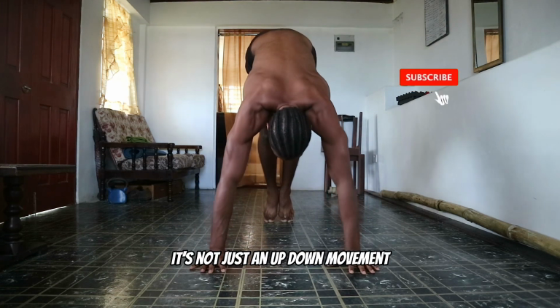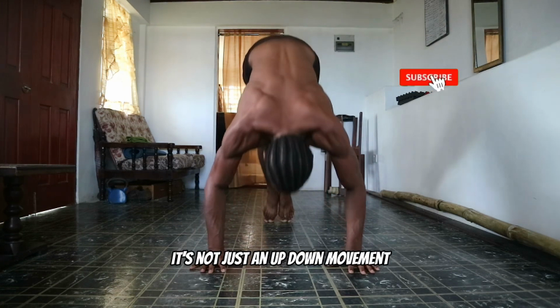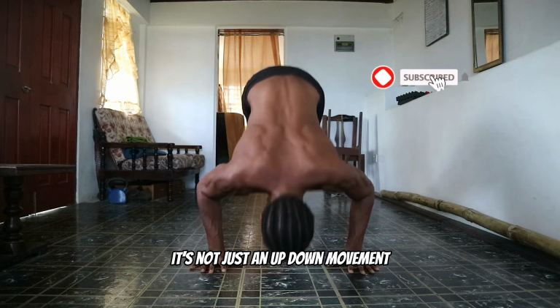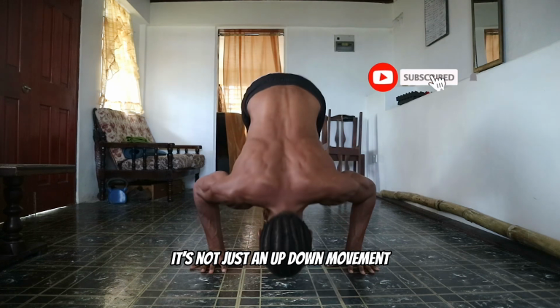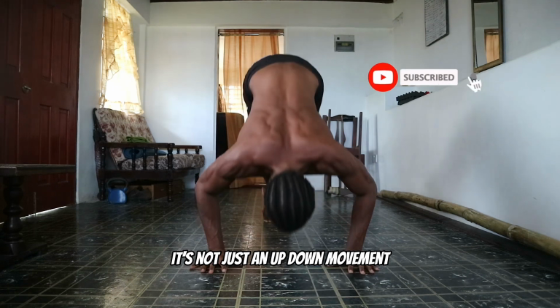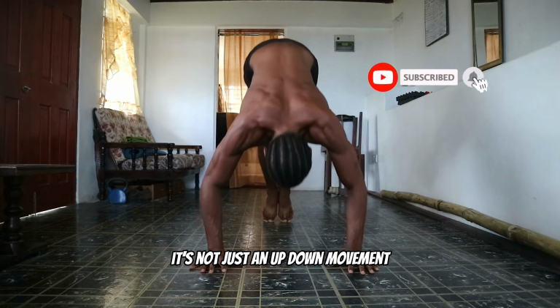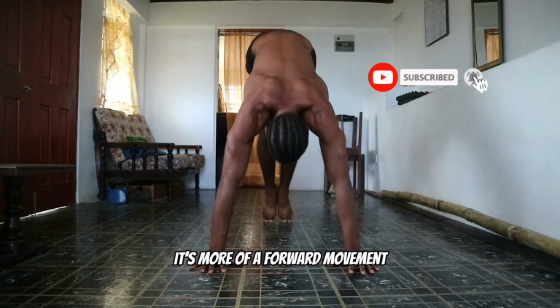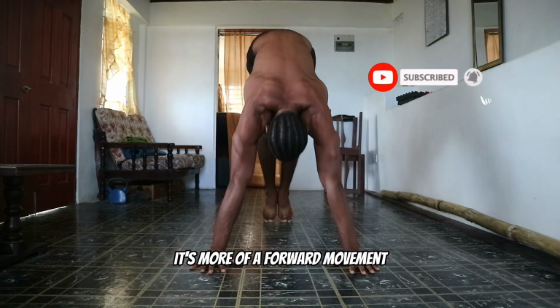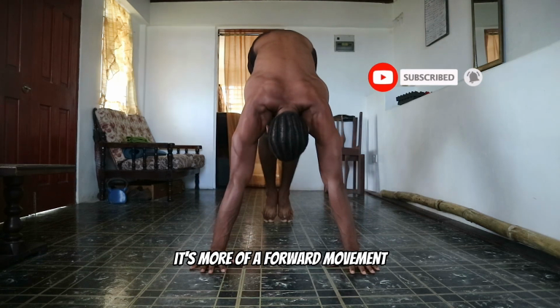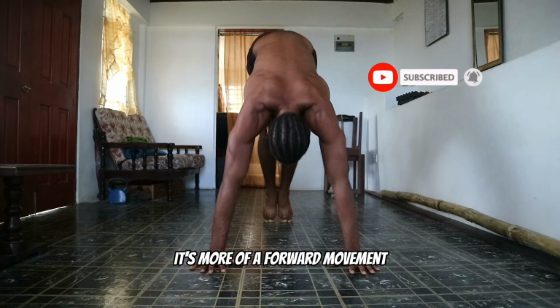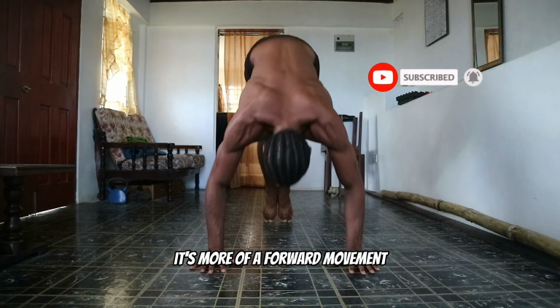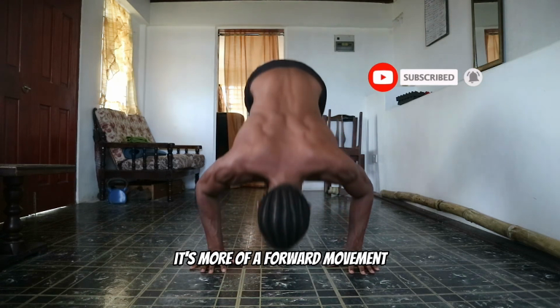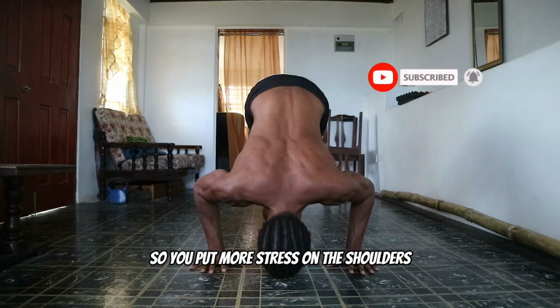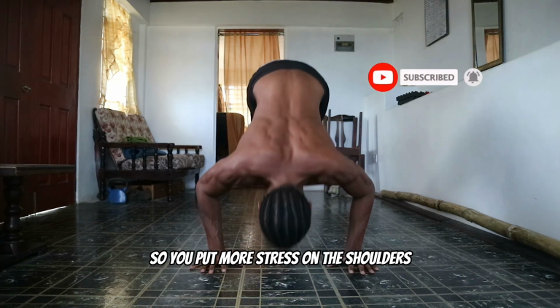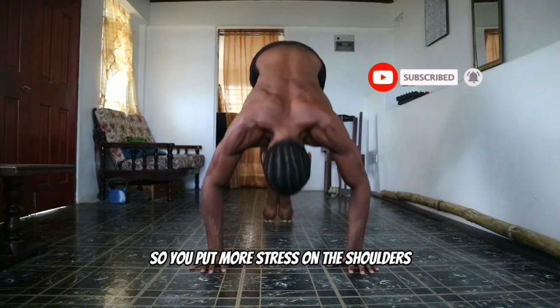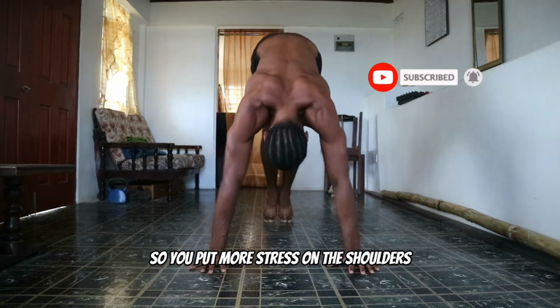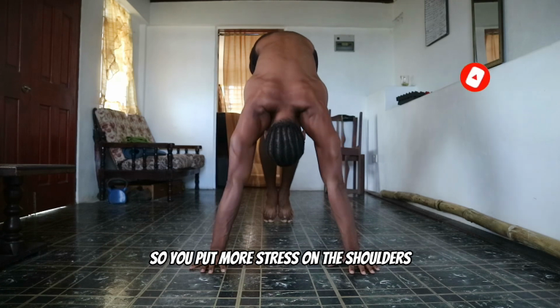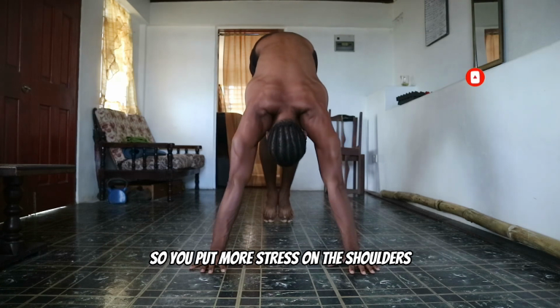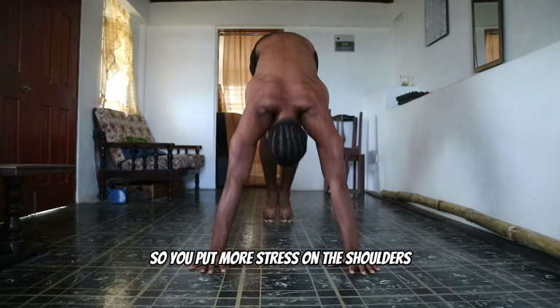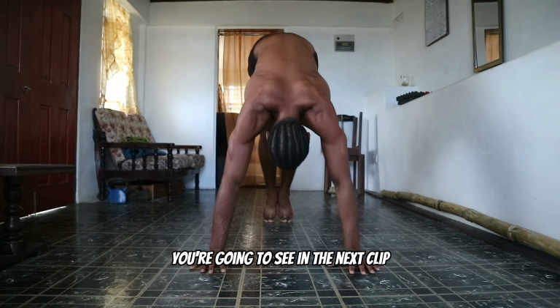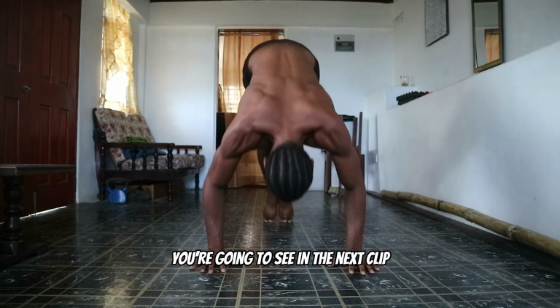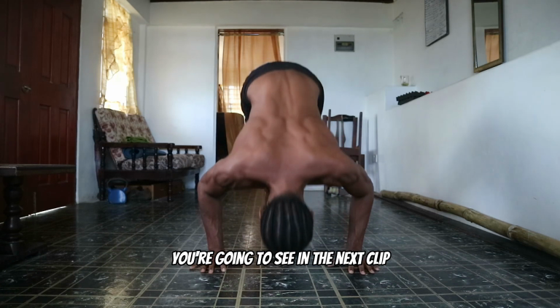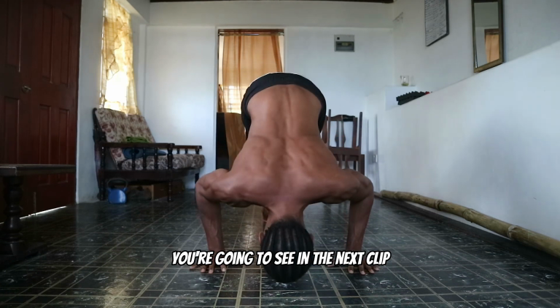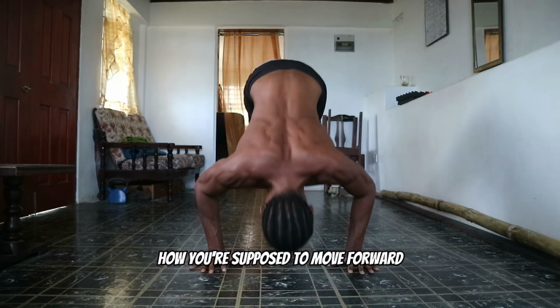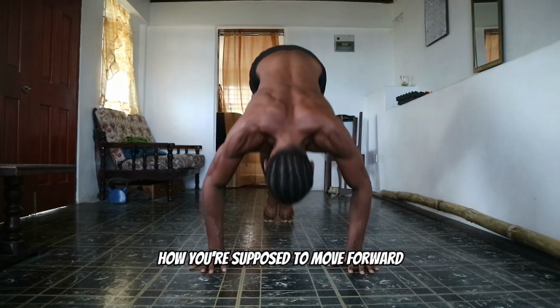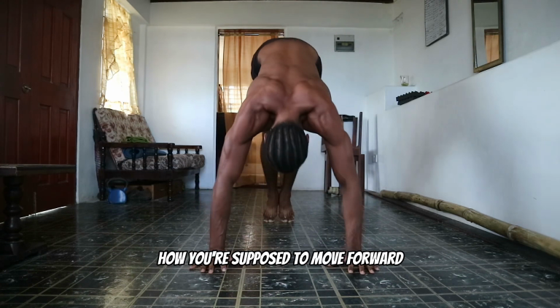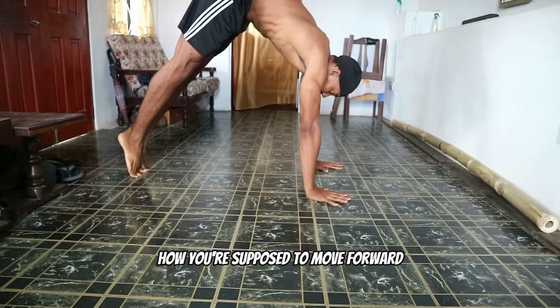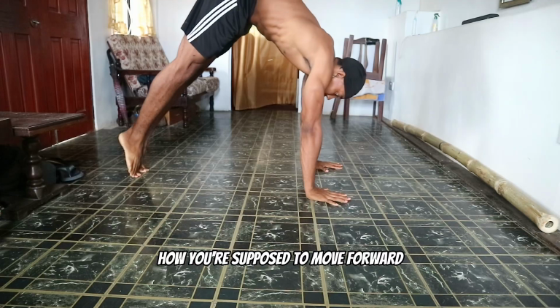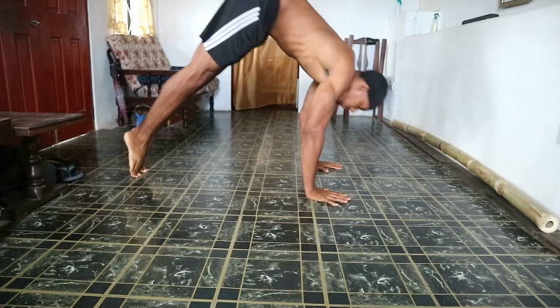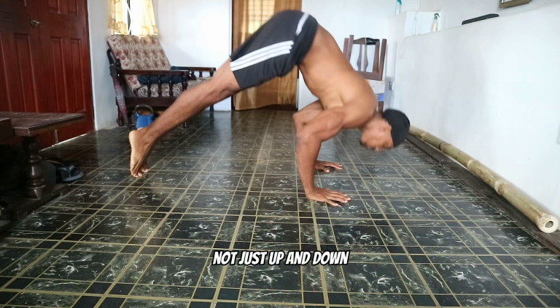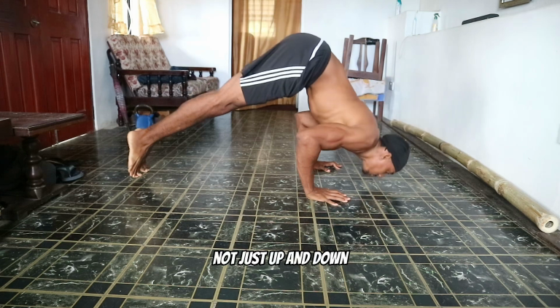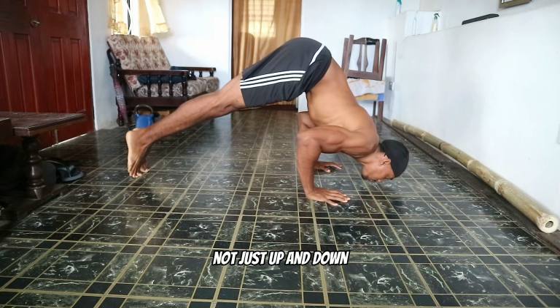It's not just an up-down movement — it's more of a forward movement, so you put more stress on the shoulders. You're going to see in the next clip how you're supposed to move forward, not just up and down.